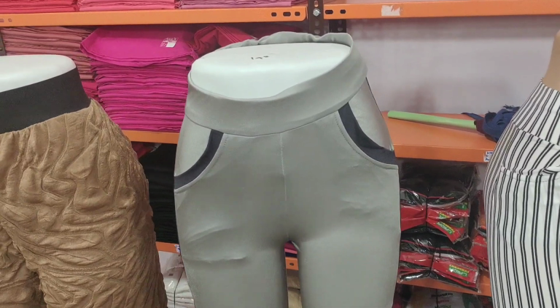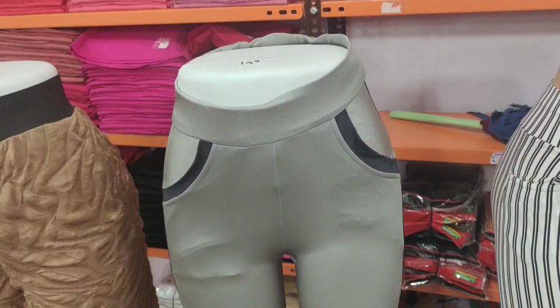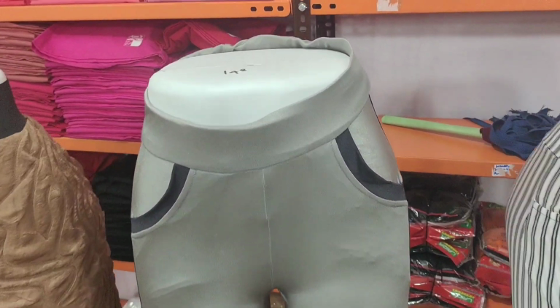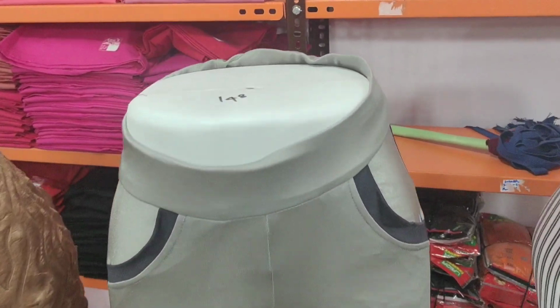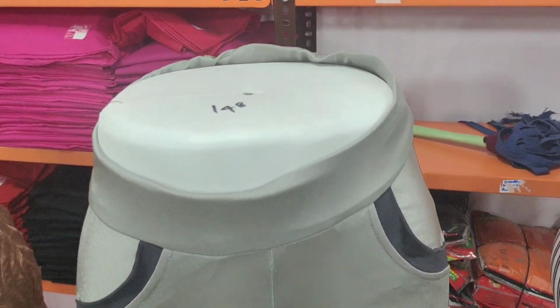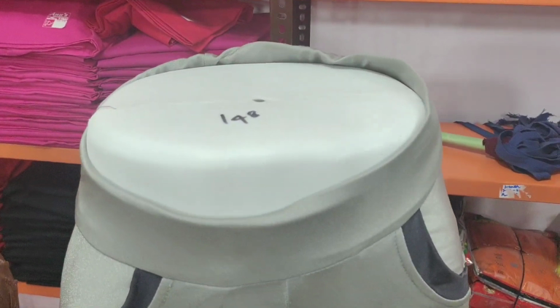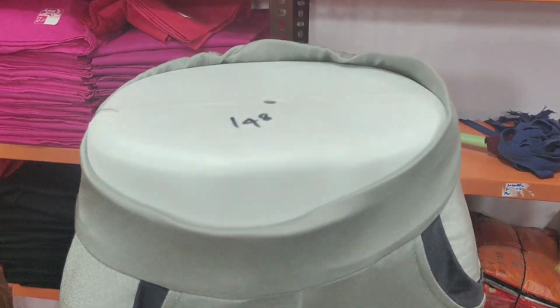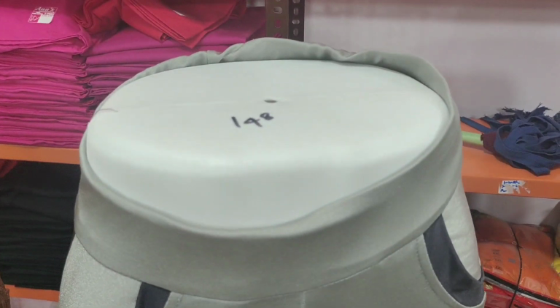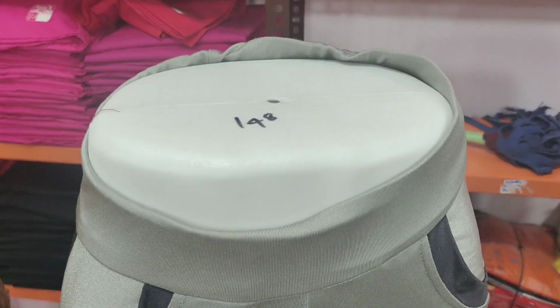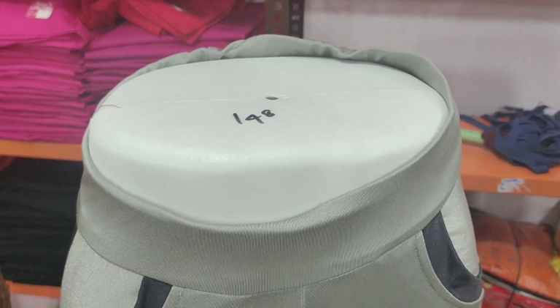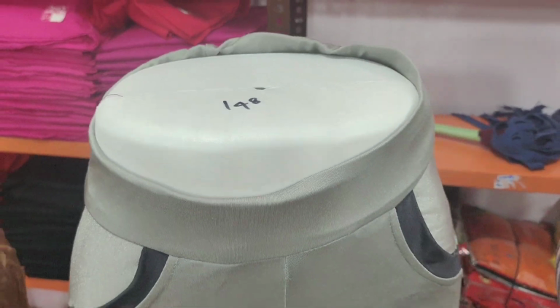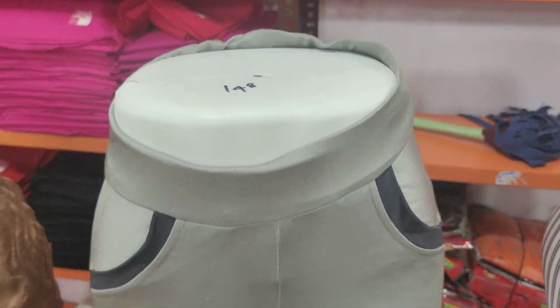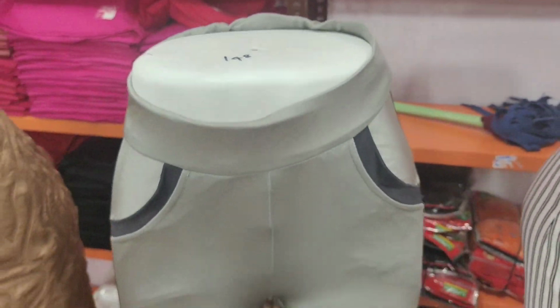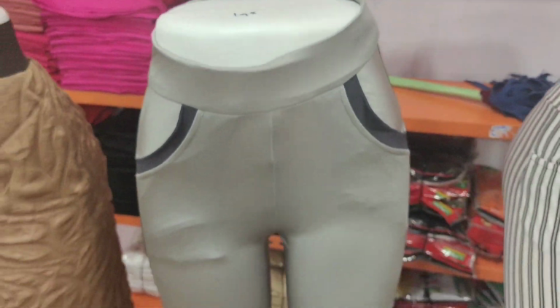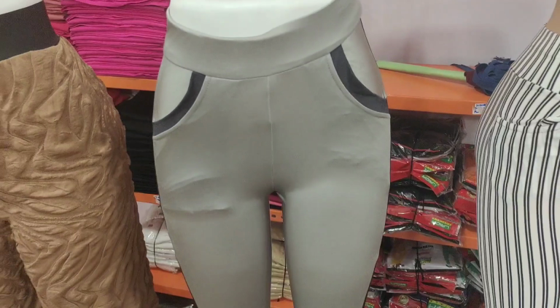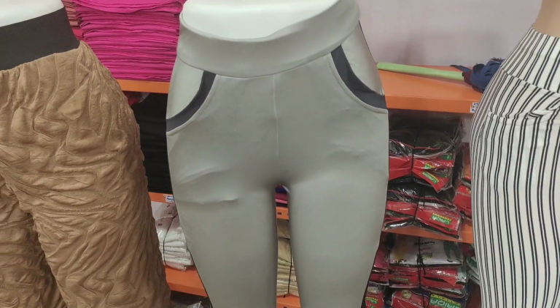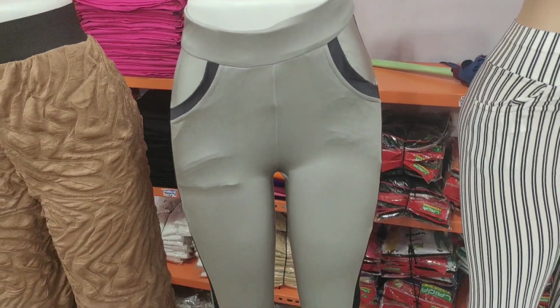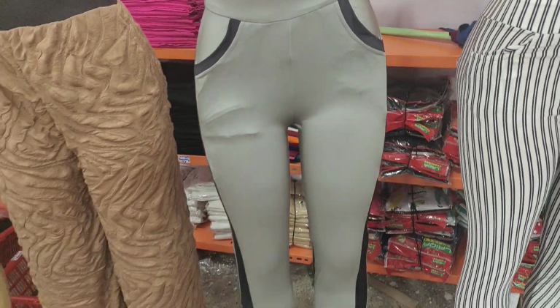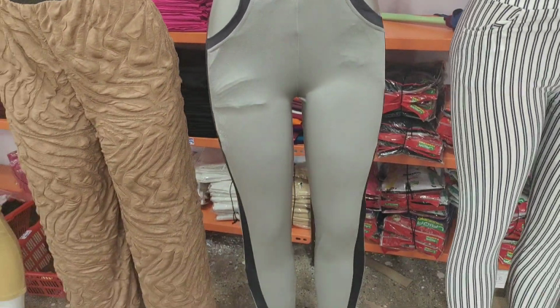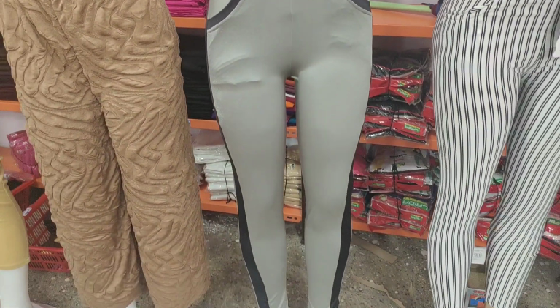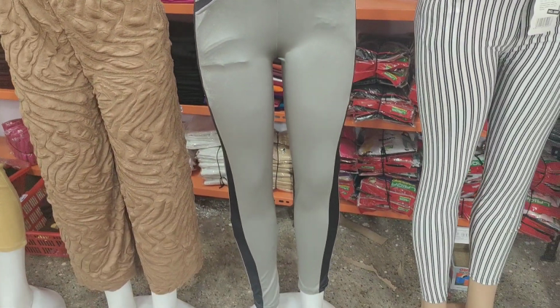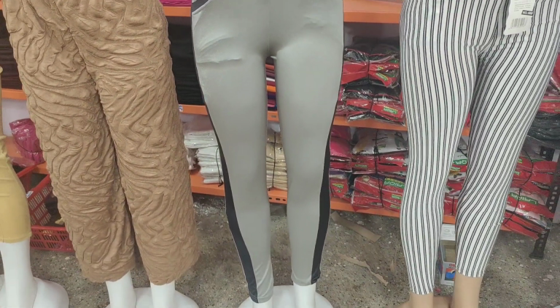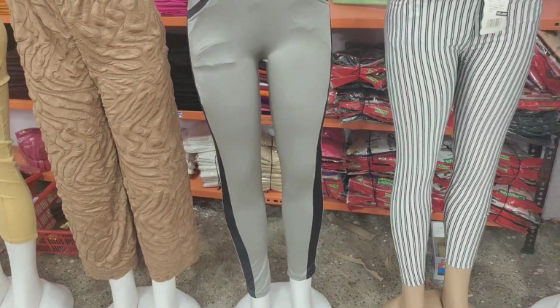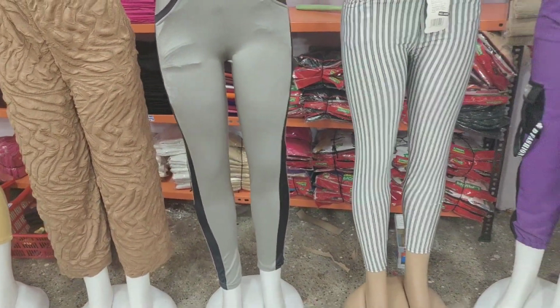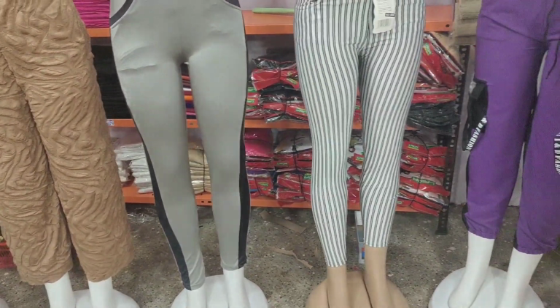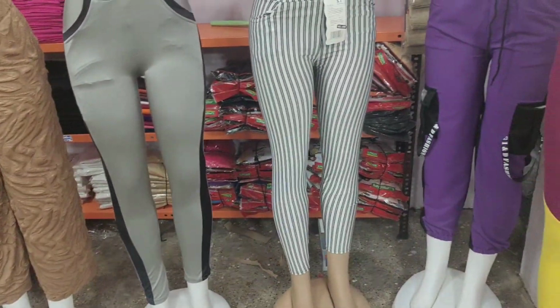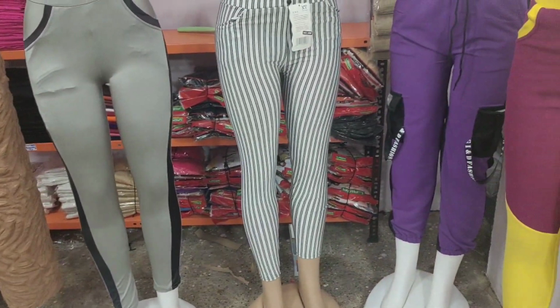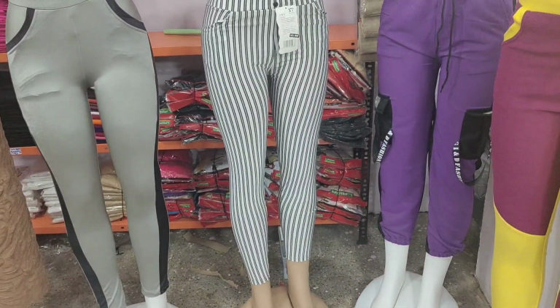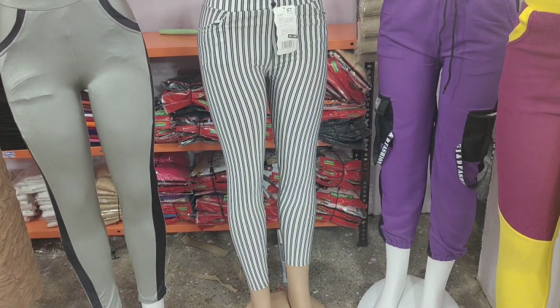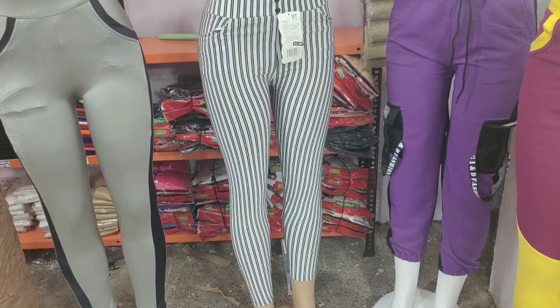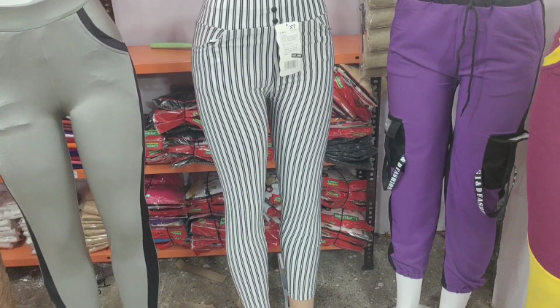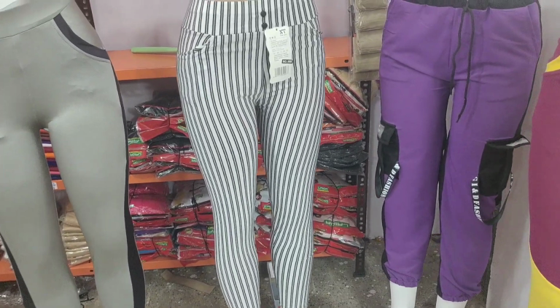This price is 148 rupees. Here we have various colors available. You can see online orders — online orders are available.